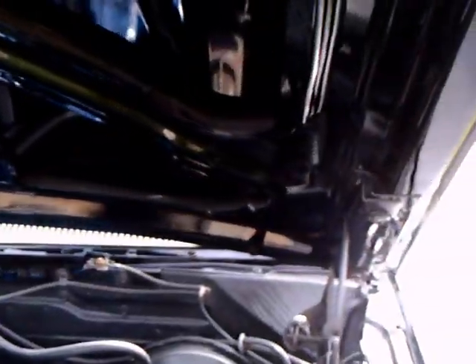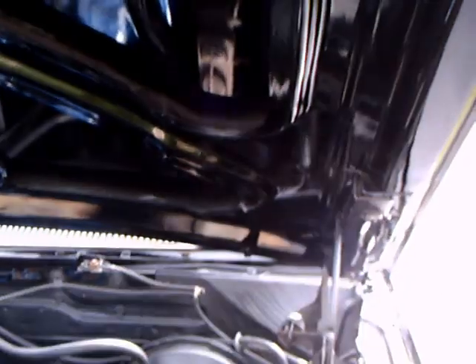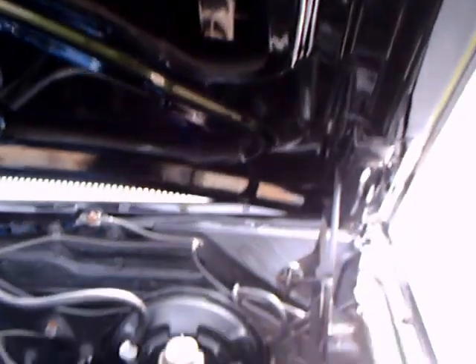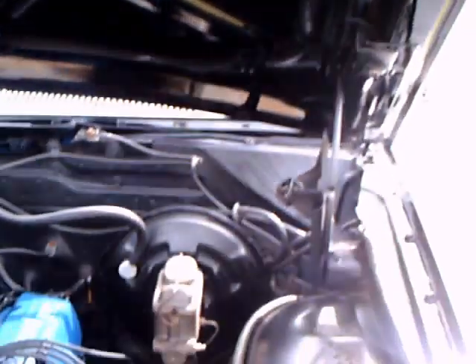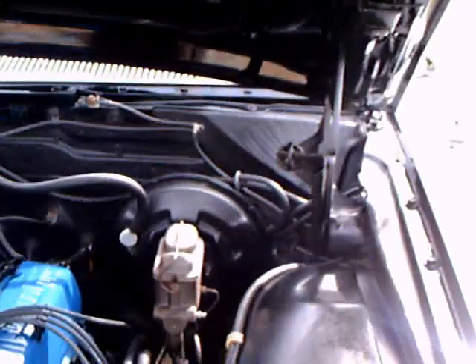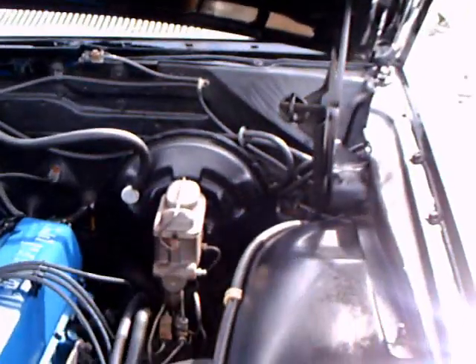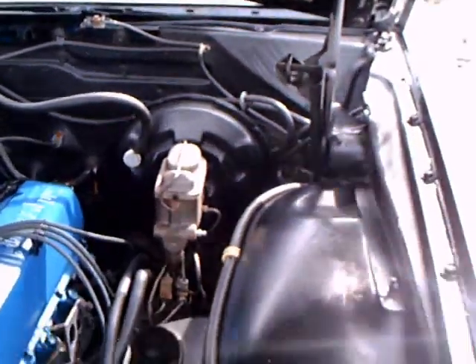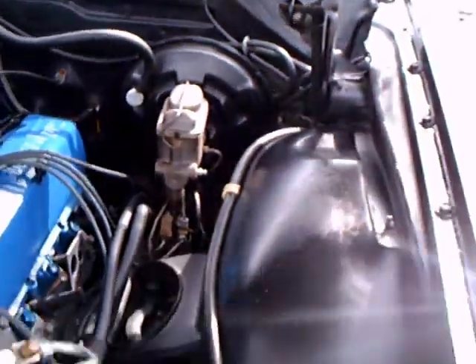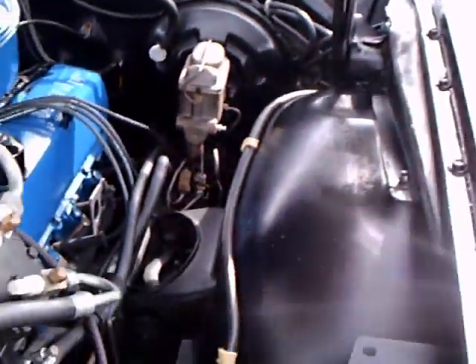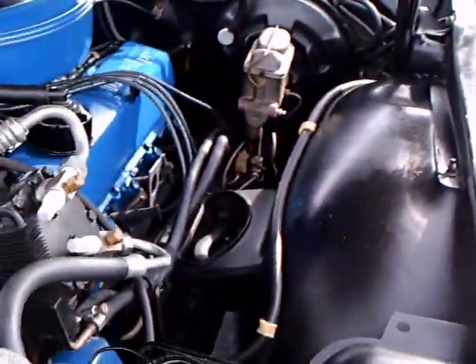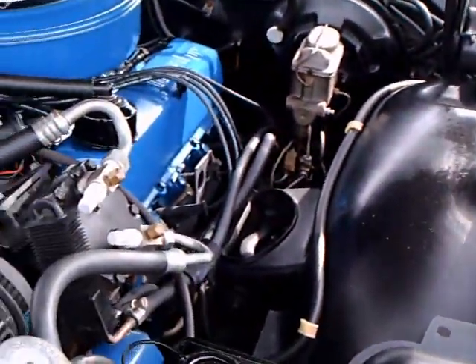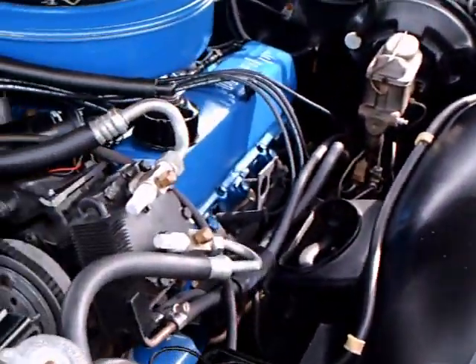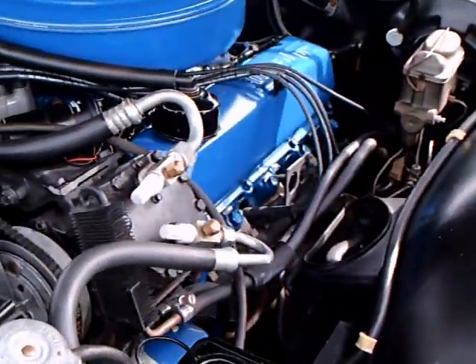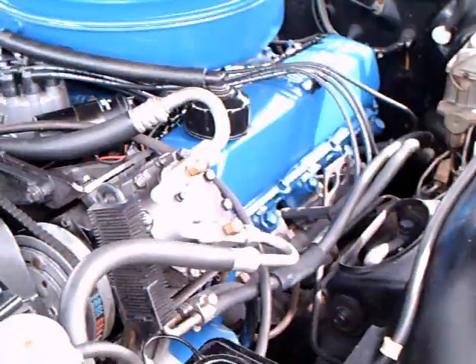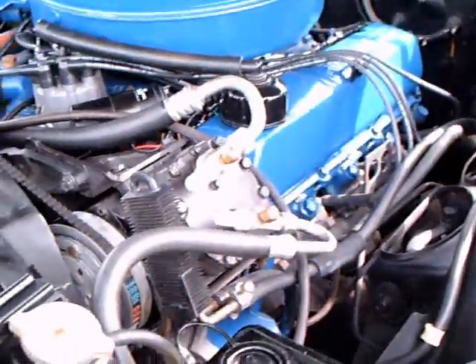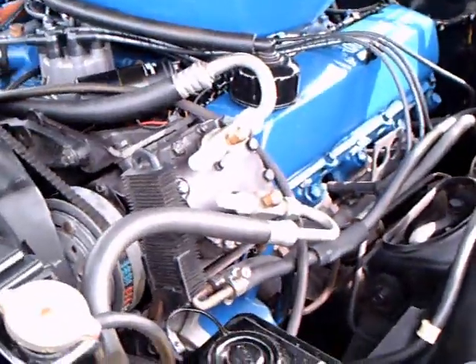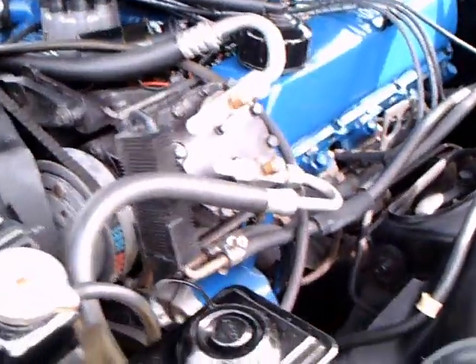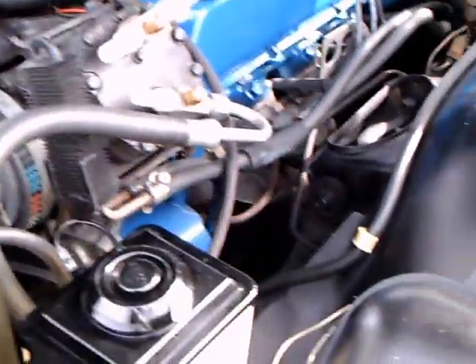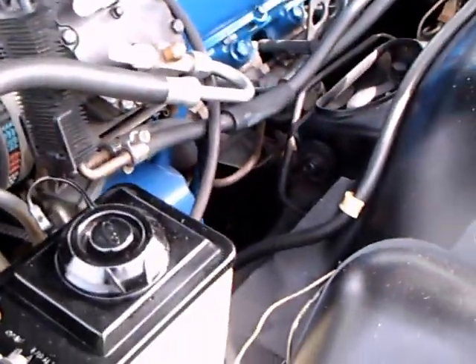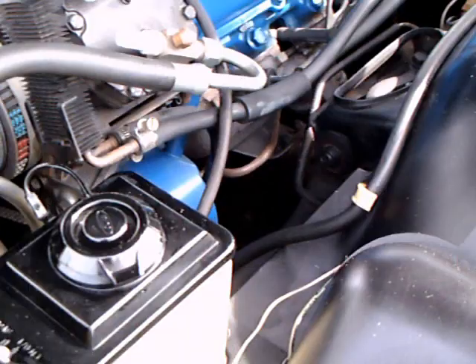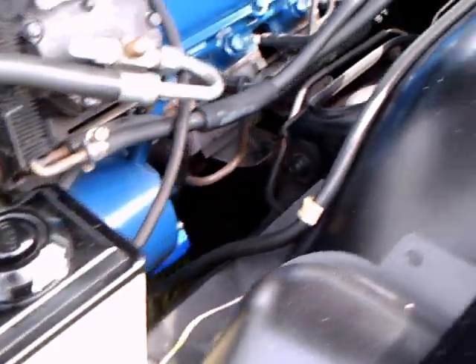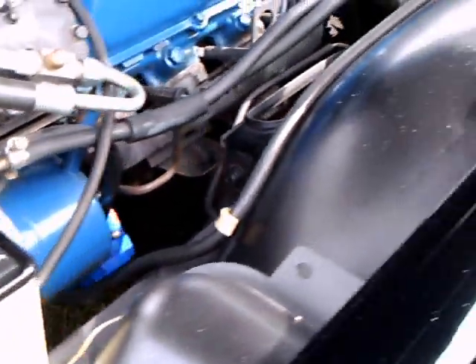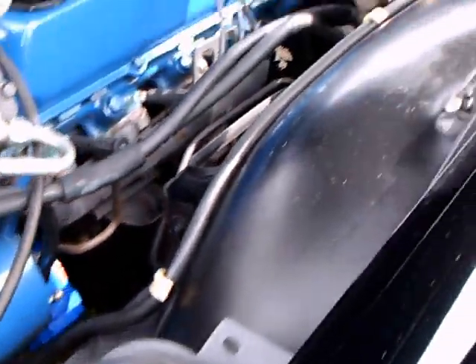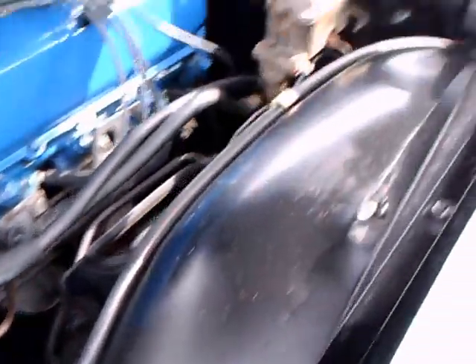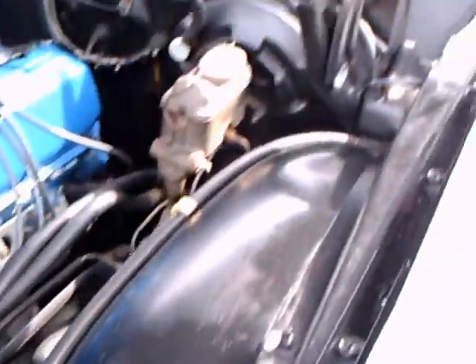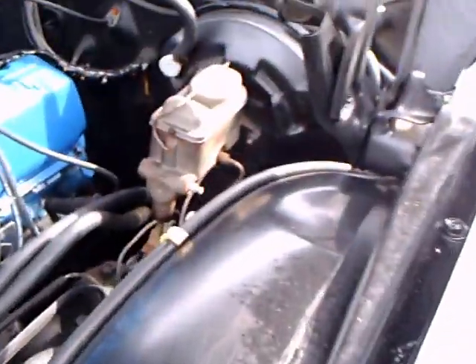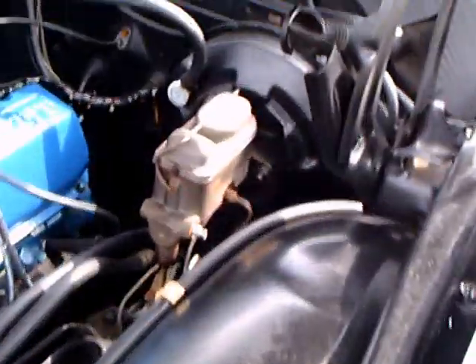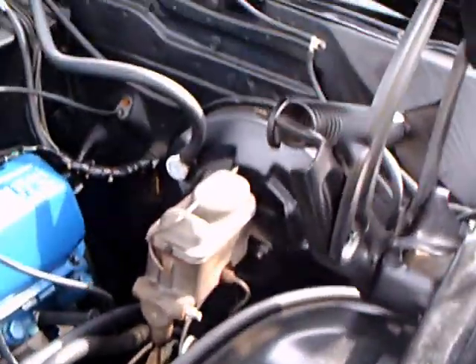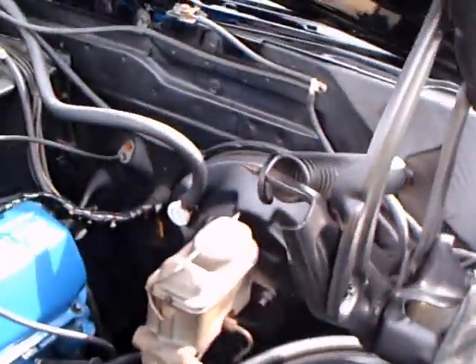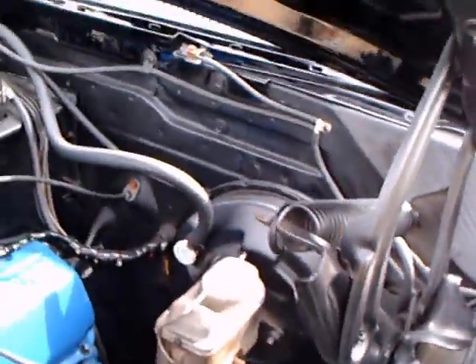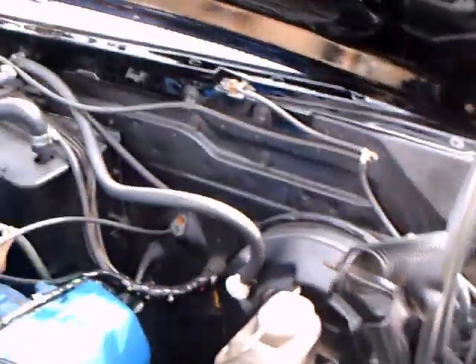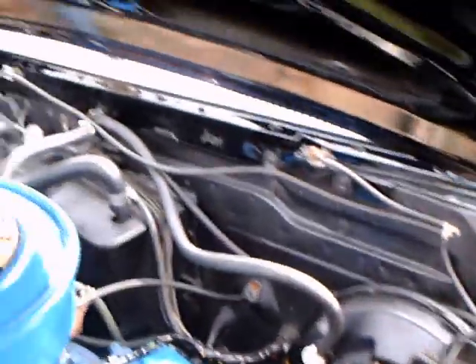The engine compartment here is perfectly detailed. This car has air conditioning, and of course all the power accessories.